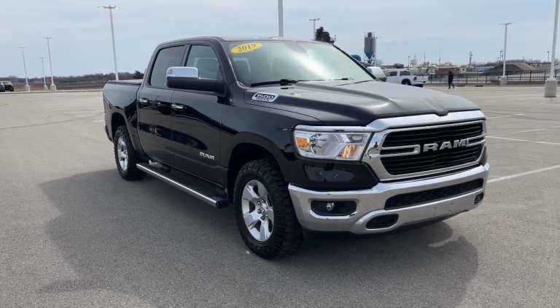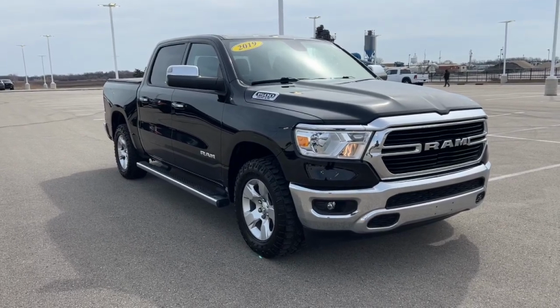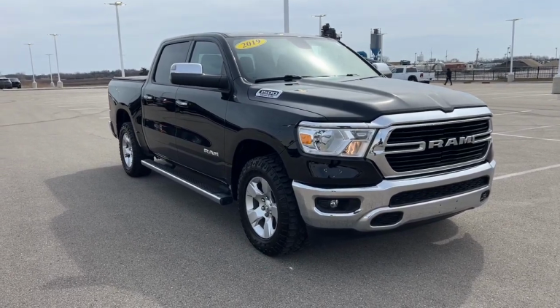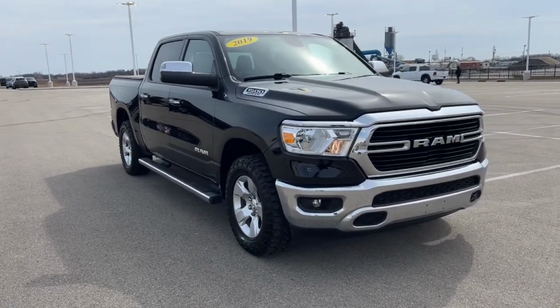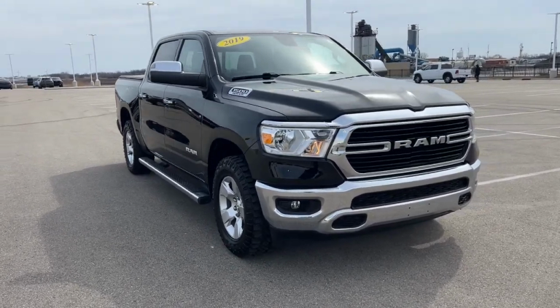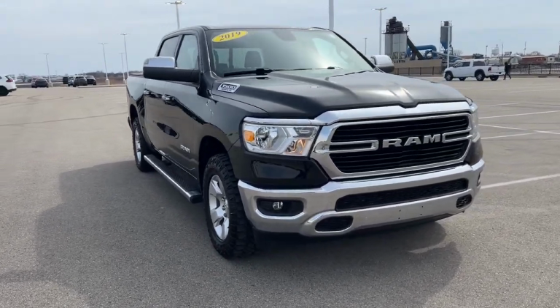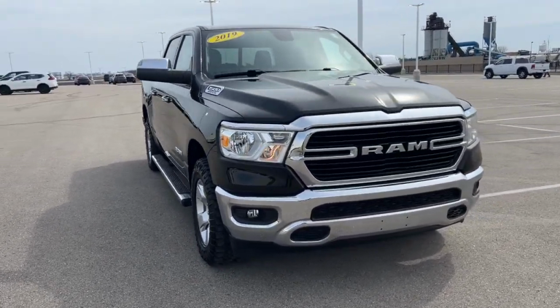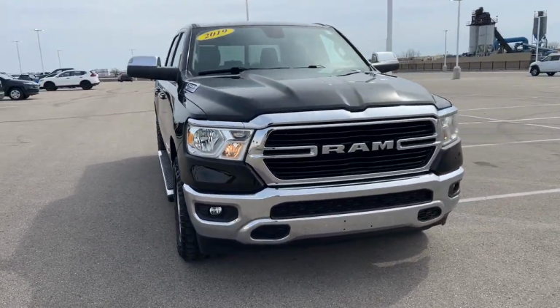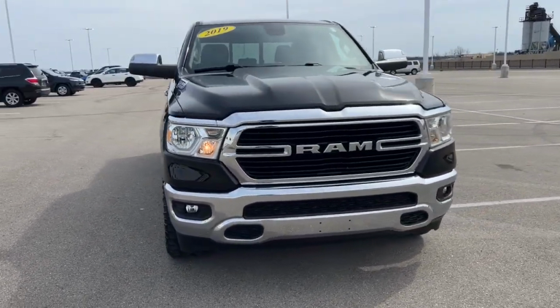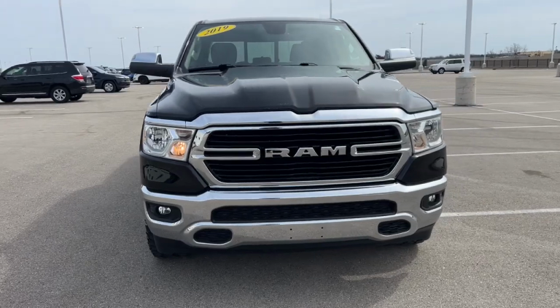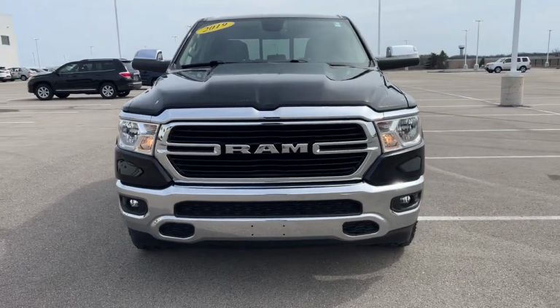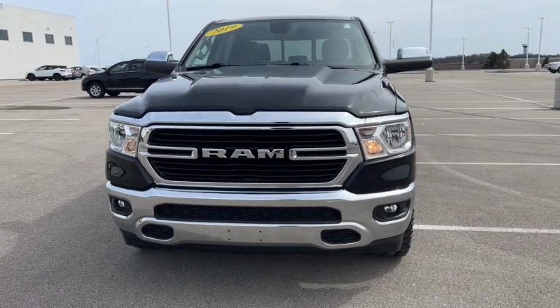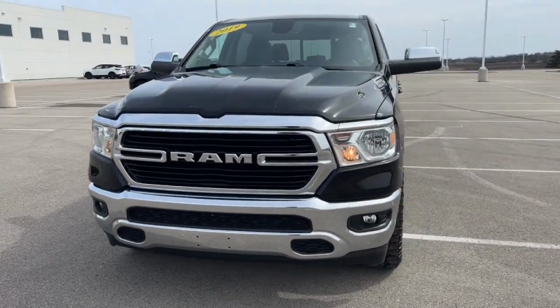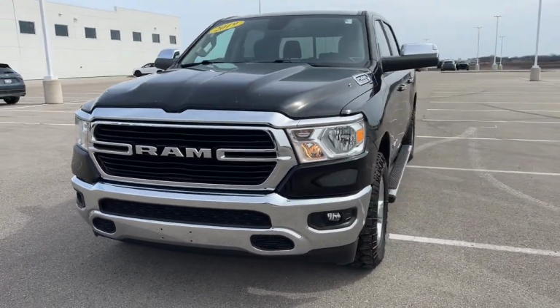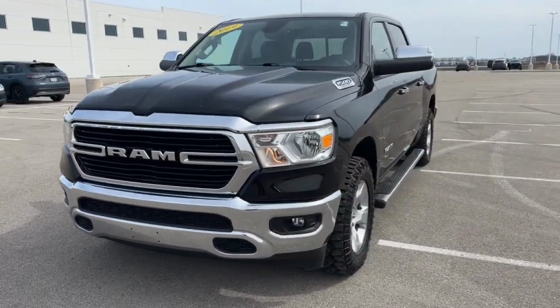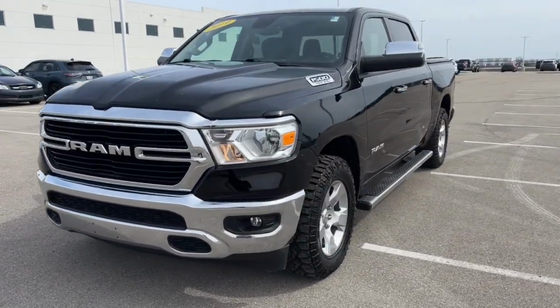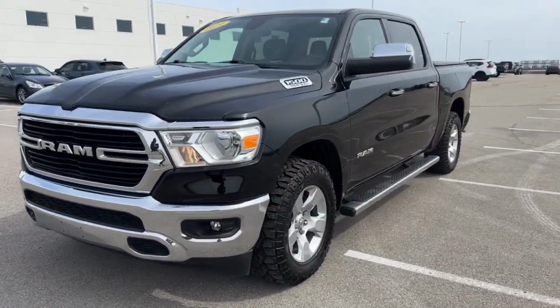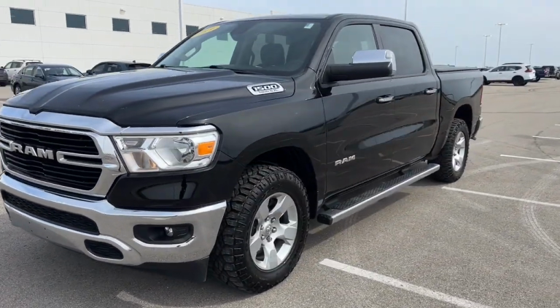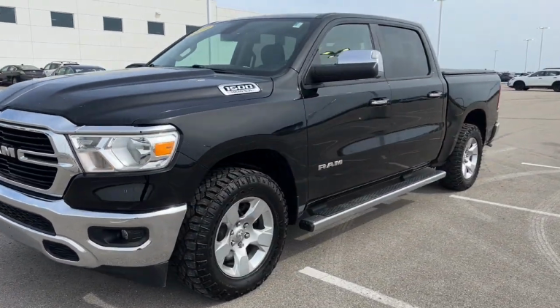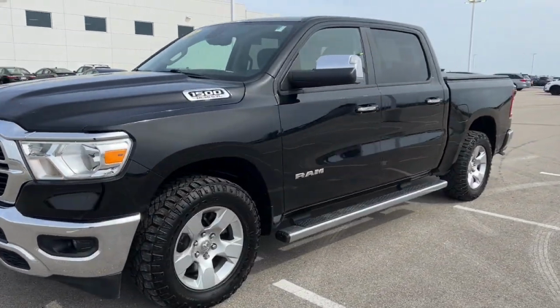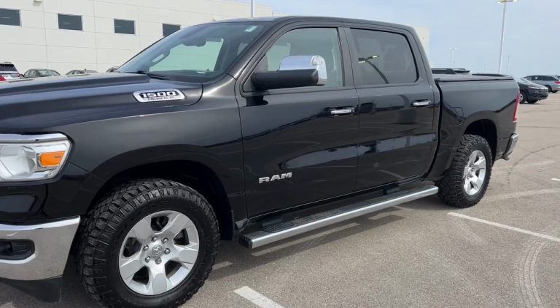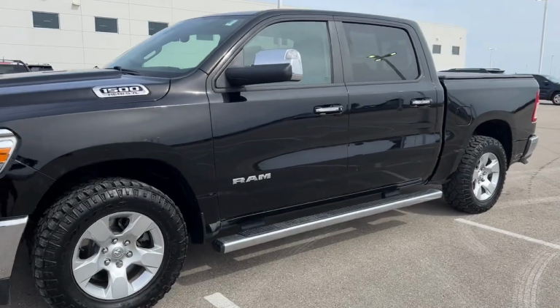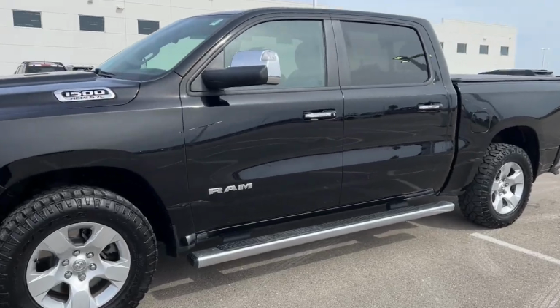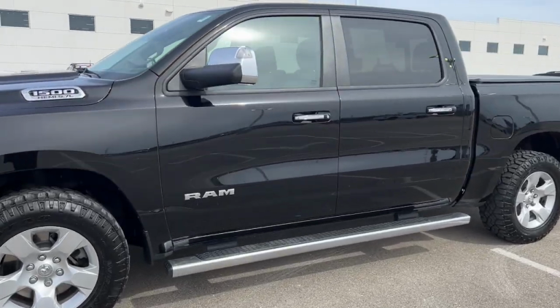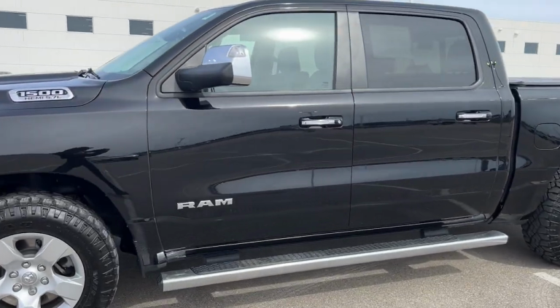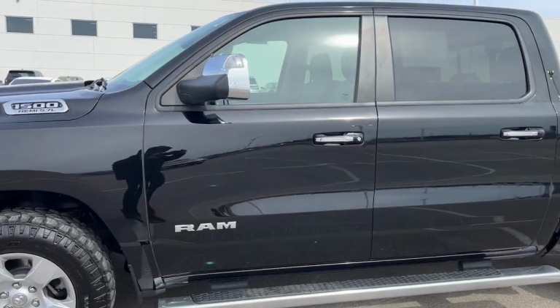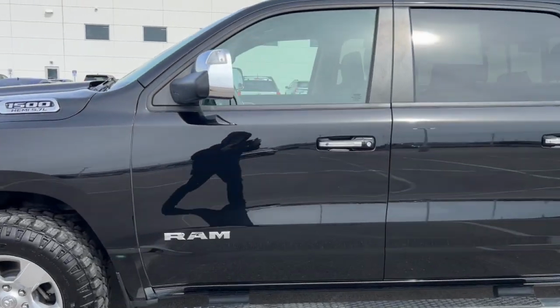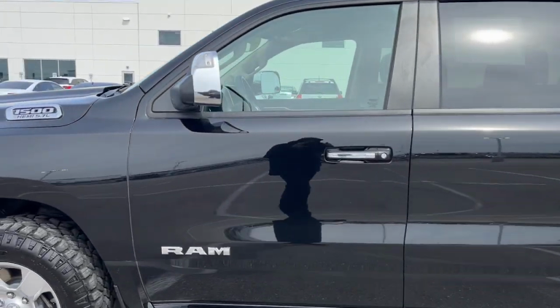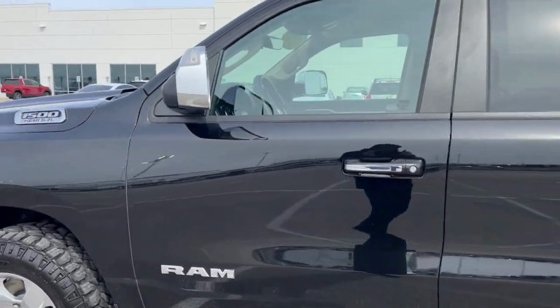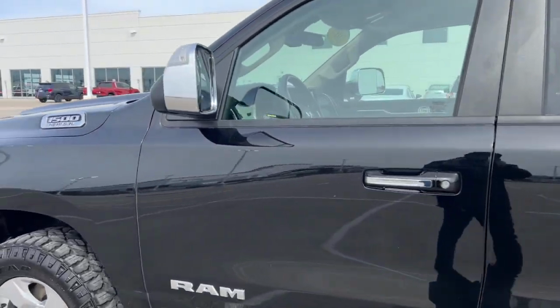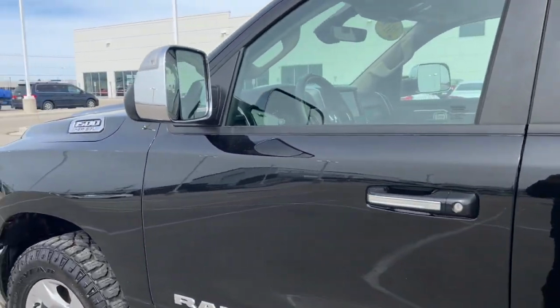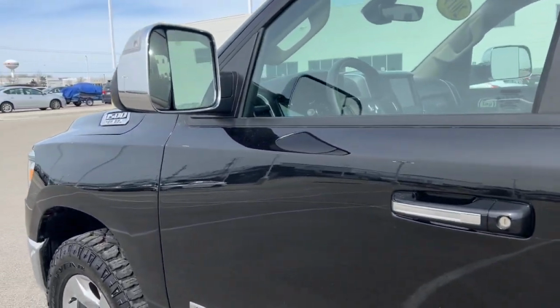Here we have a 2019 Ram 1500, the Bighorn edition, with a little over 16,000 miles on it. It is an unleaded V8 engine.